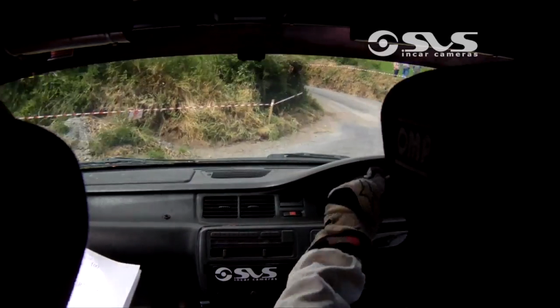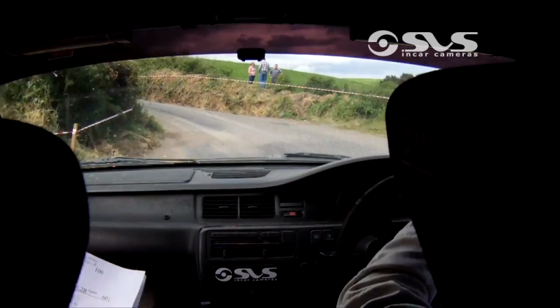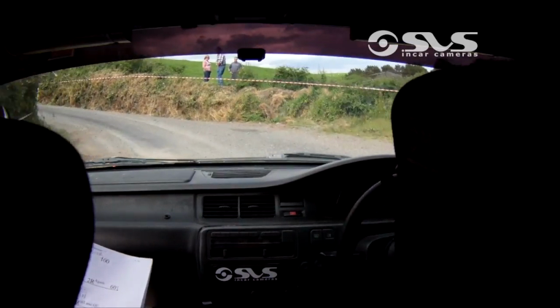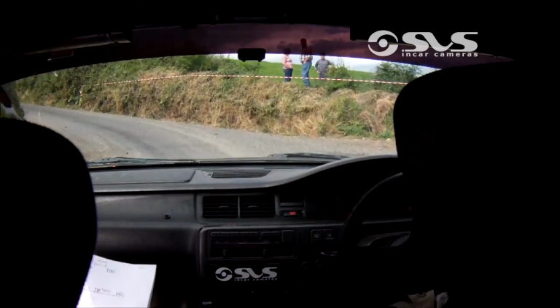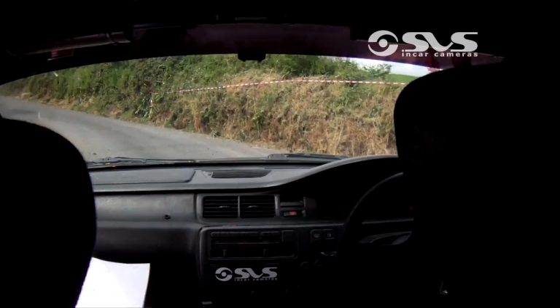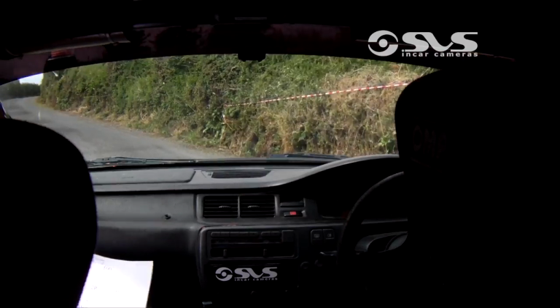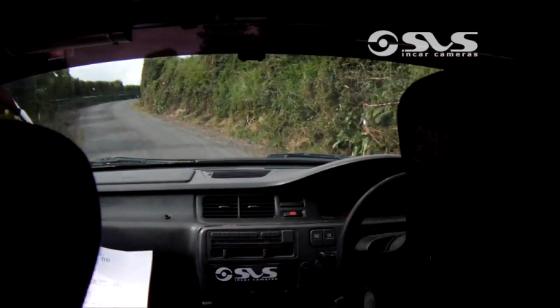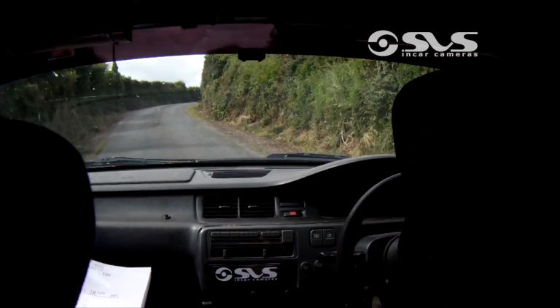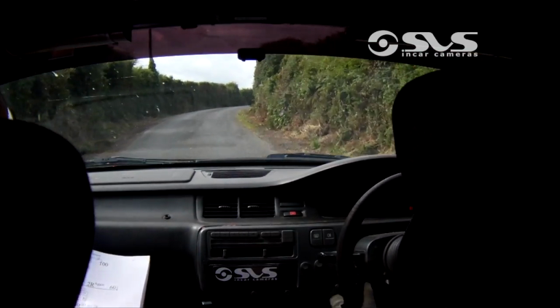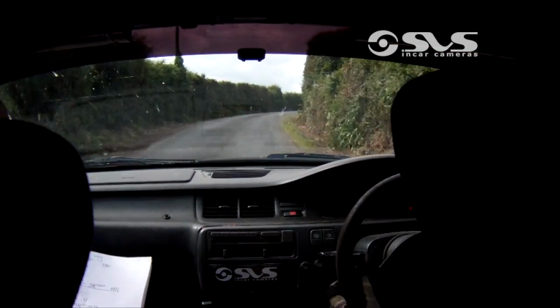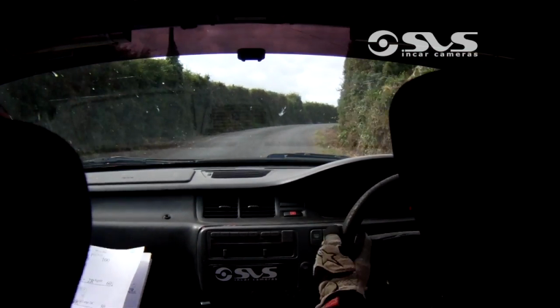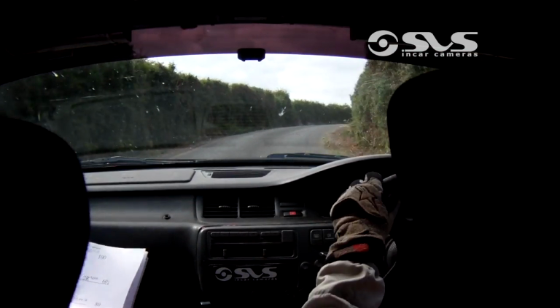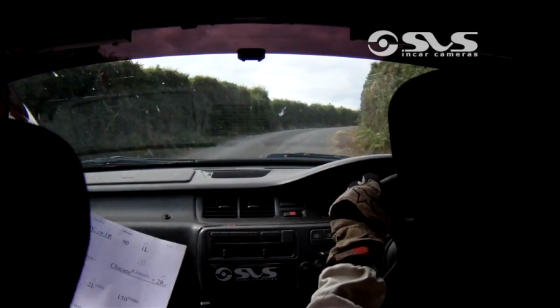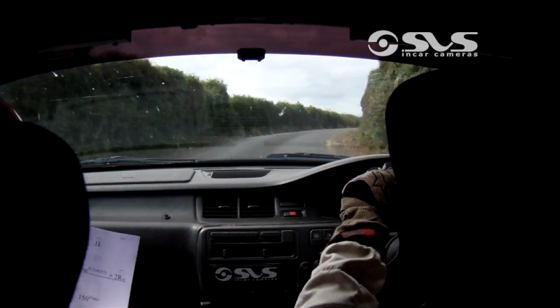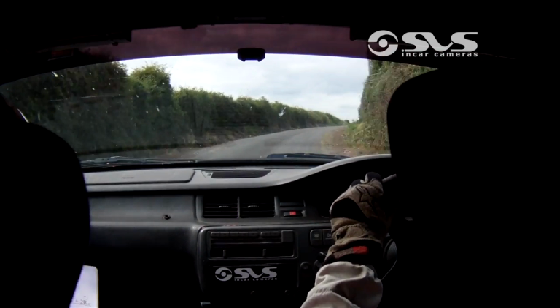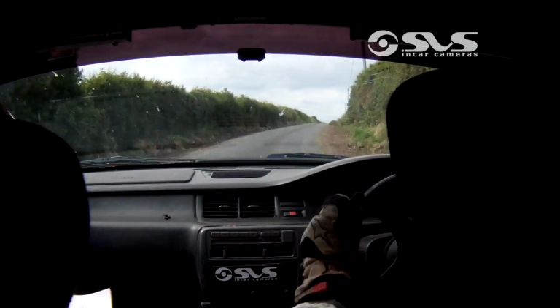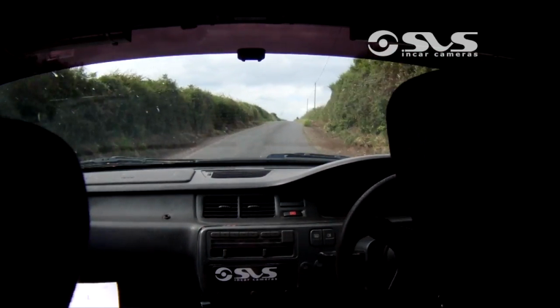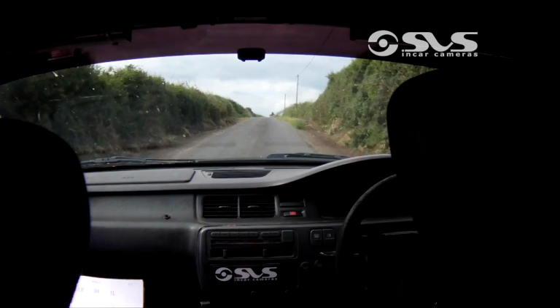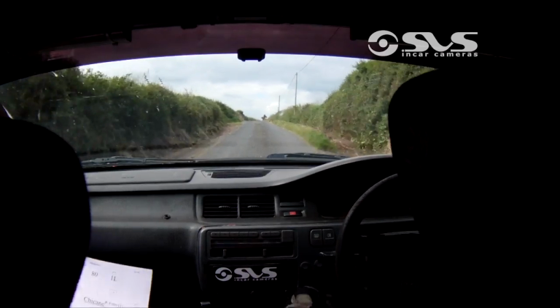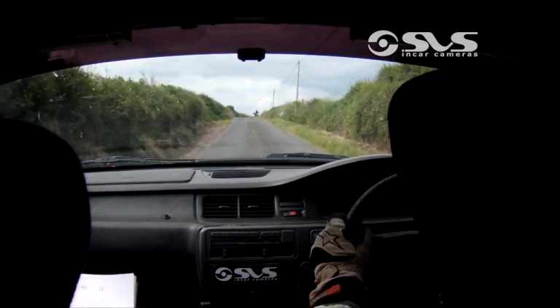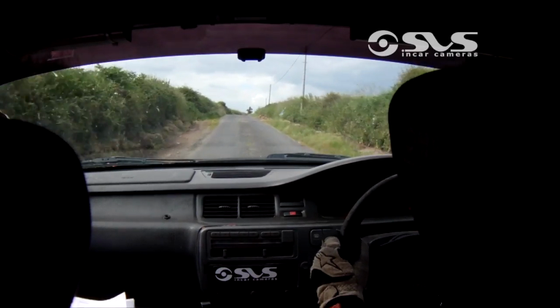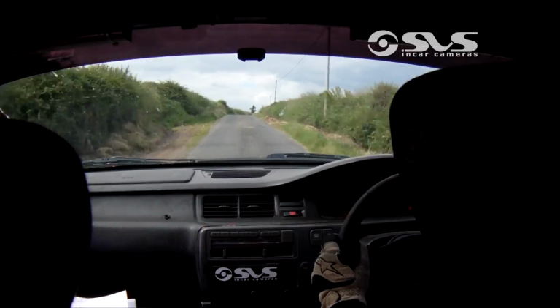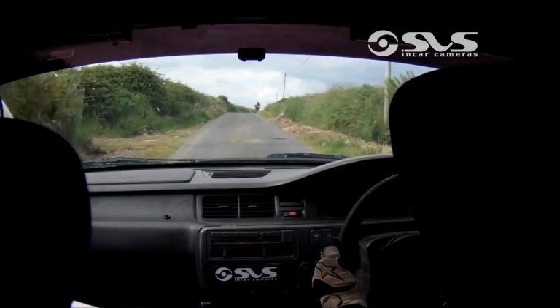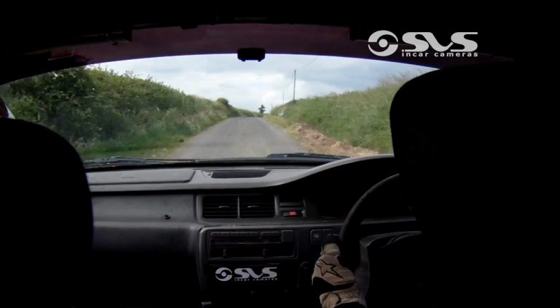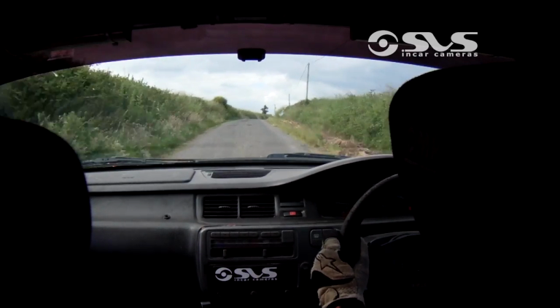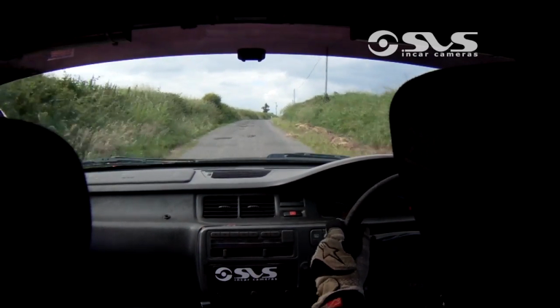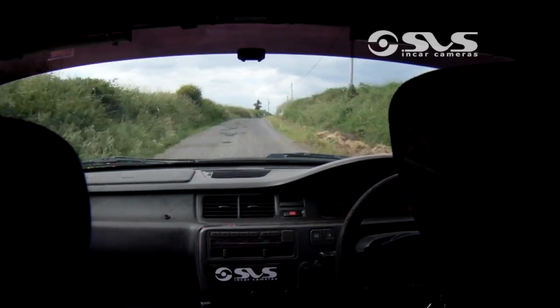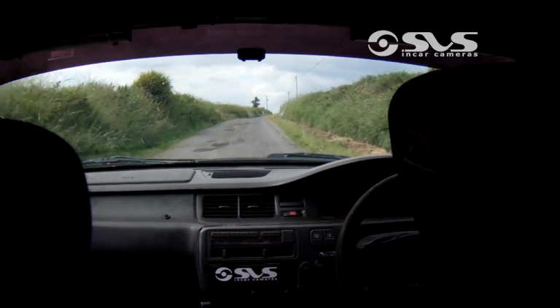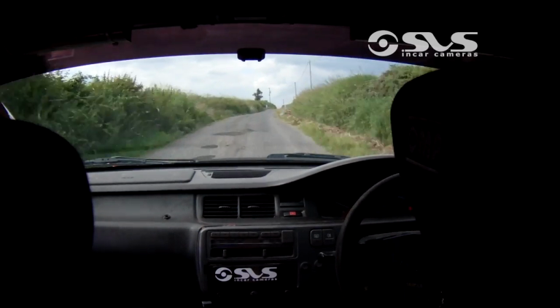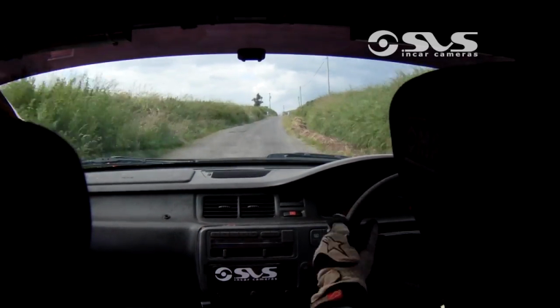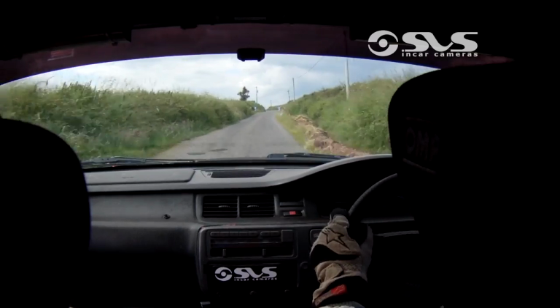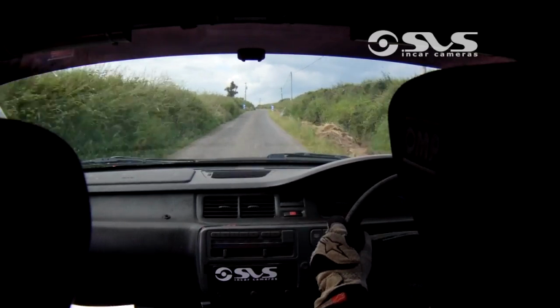All the way up, it's flat now all the way from here. Flat three right now, 60 out. Crest and flat one right, keep the push on. 80 to flat one left.